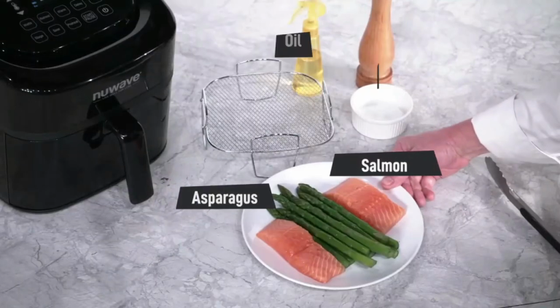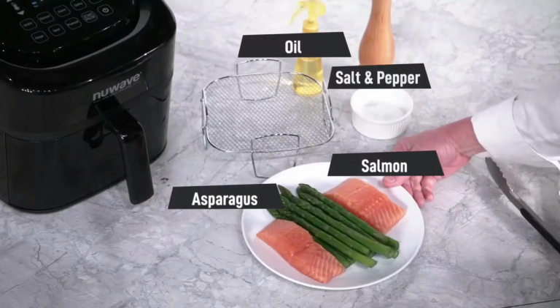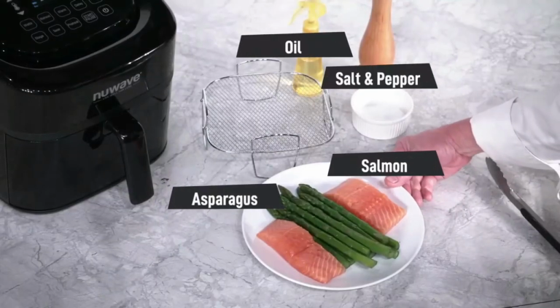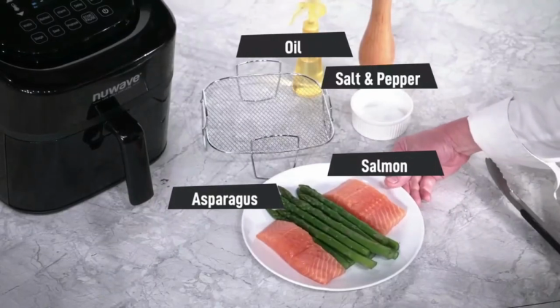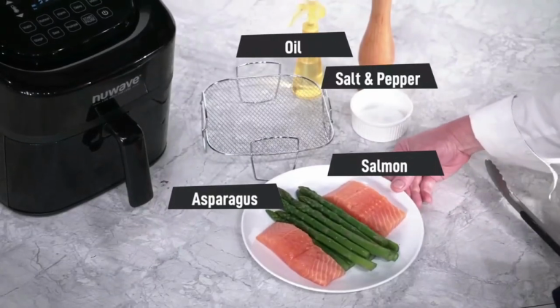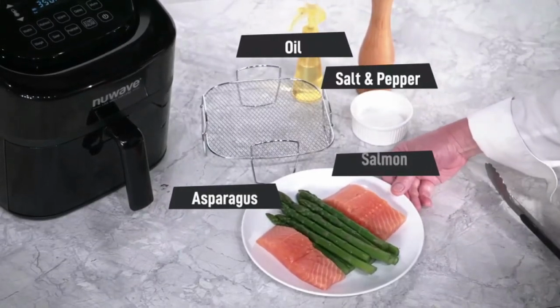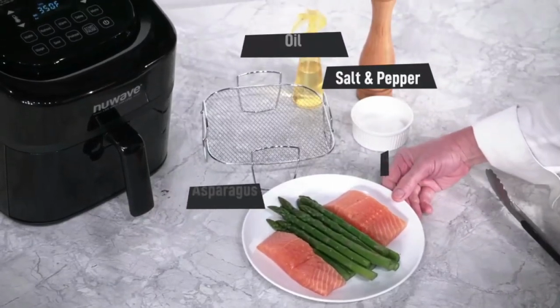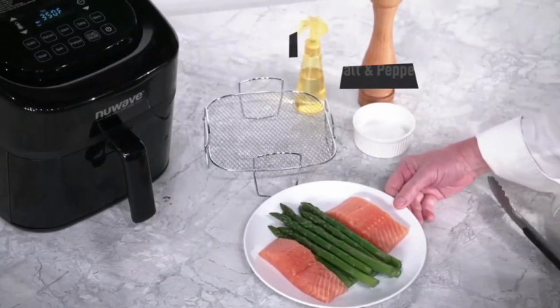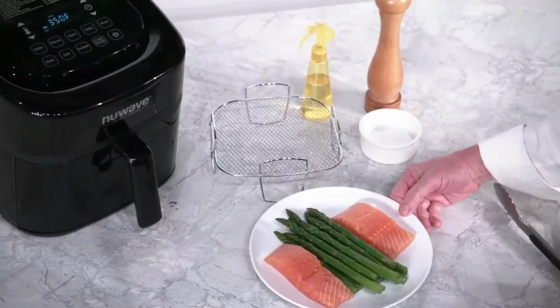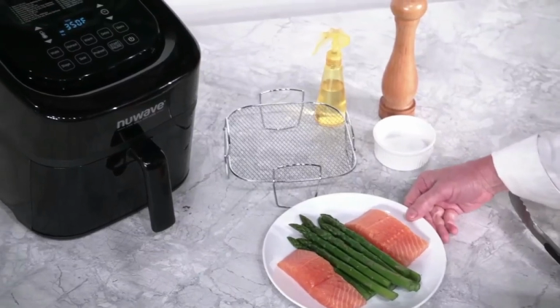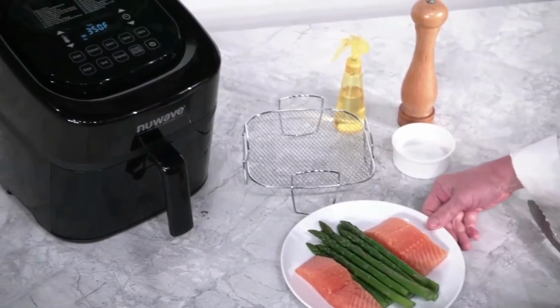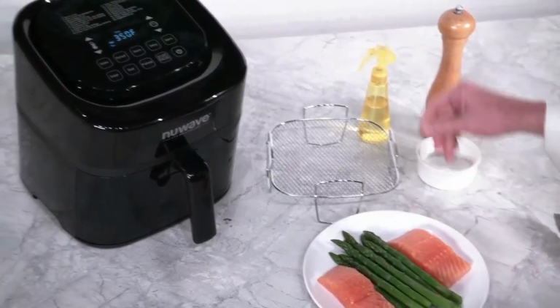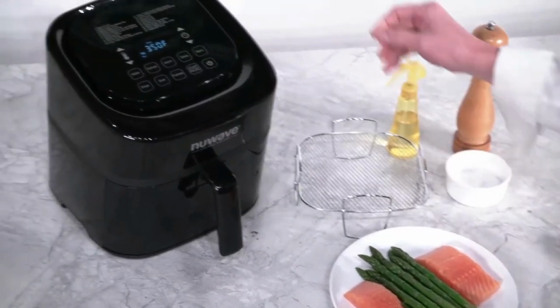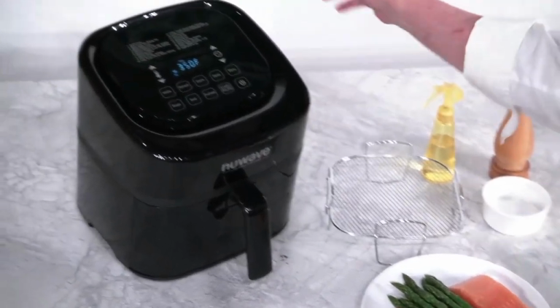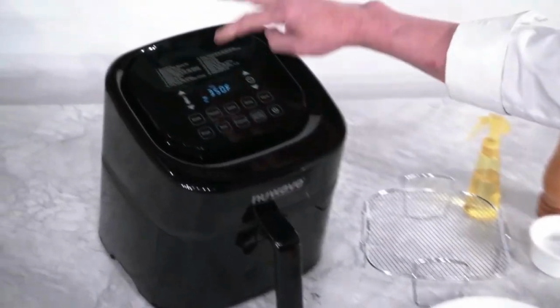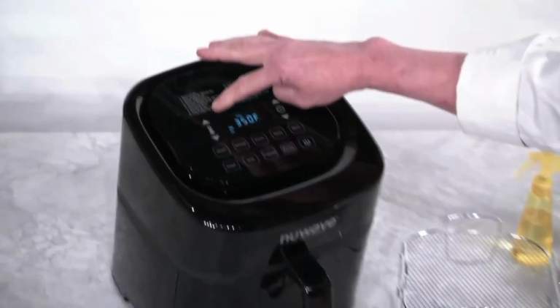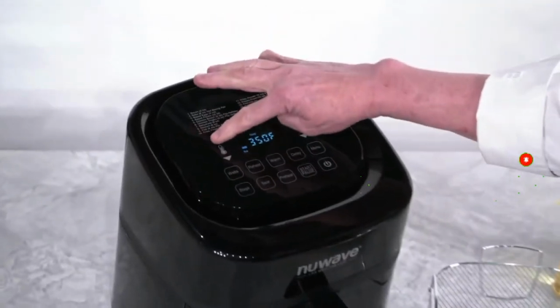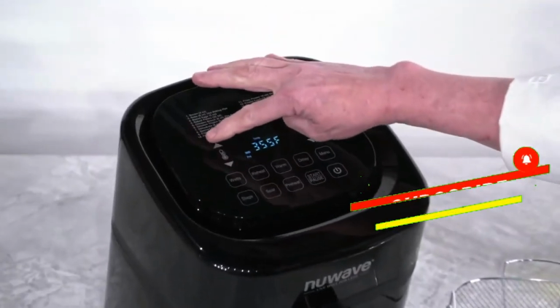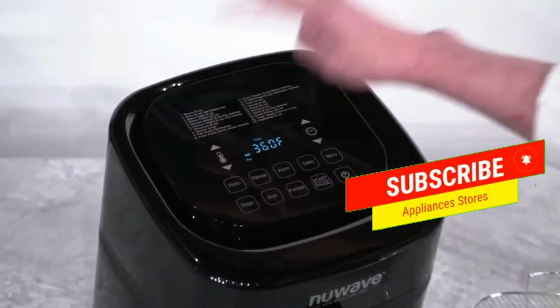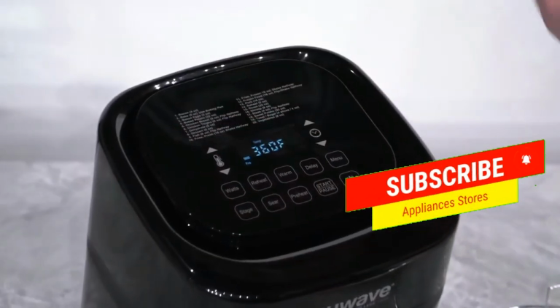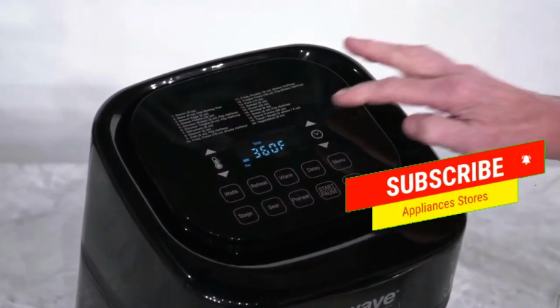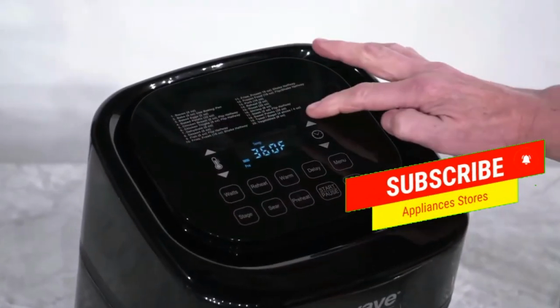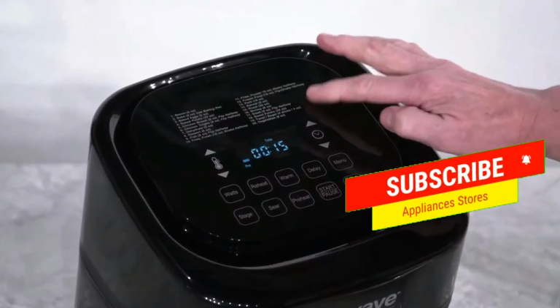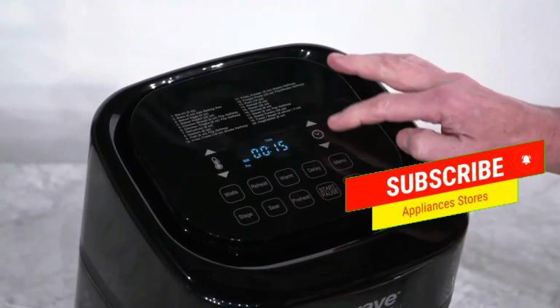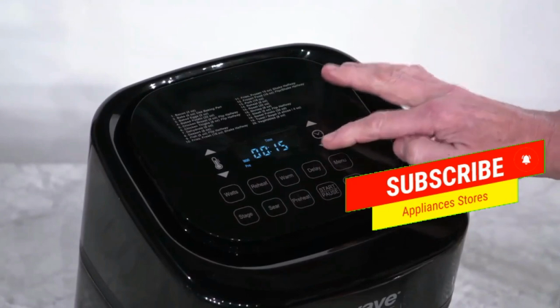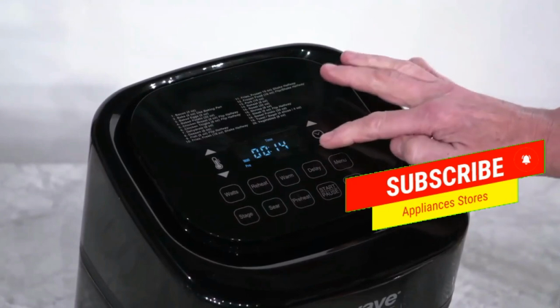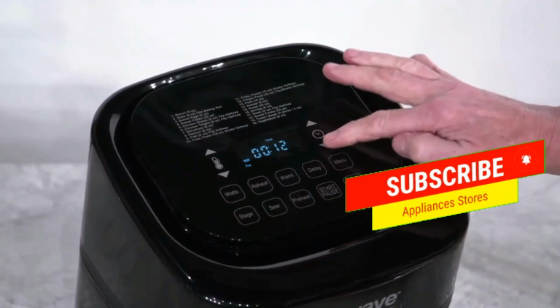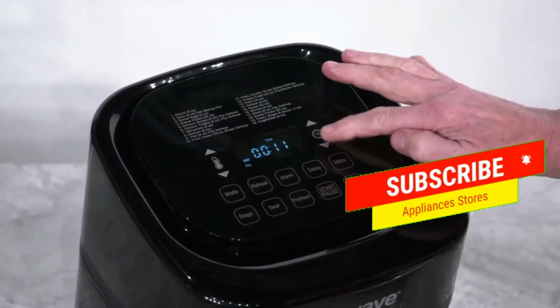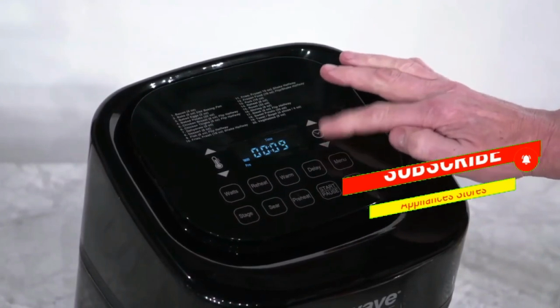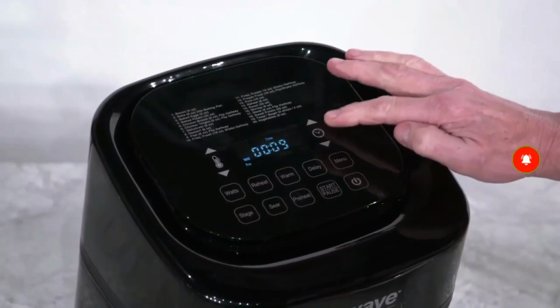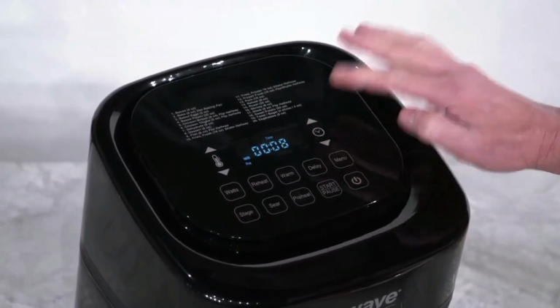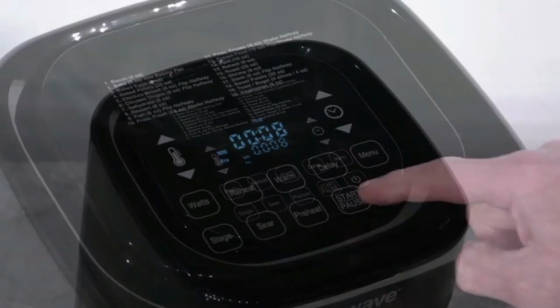We have salmon with asparagus, oil, salt and pepper. To begin, we set the cooking temperature to 360 degrees and the cooking time to 8 minutes, then we press start.